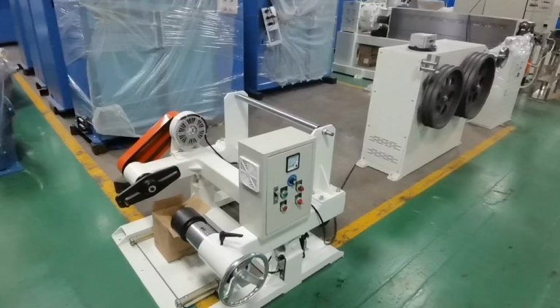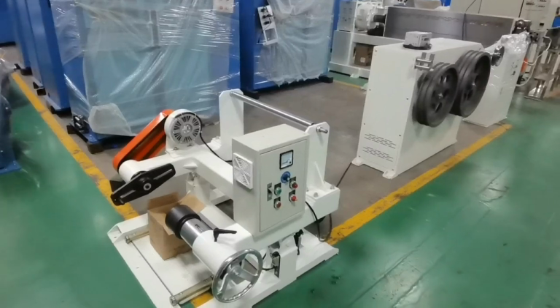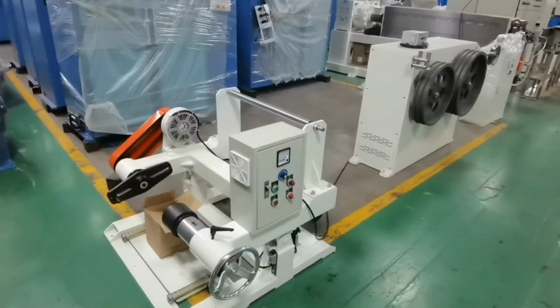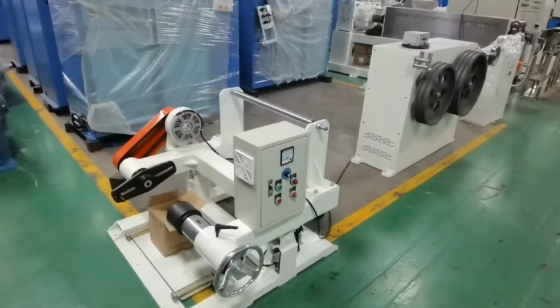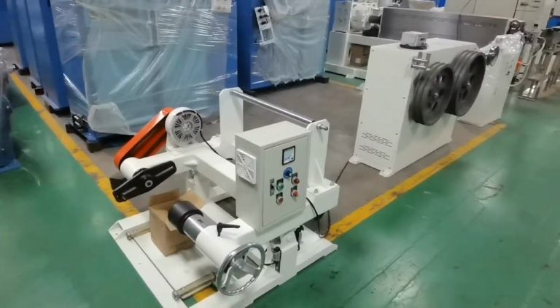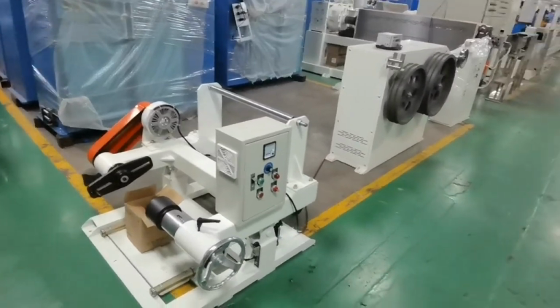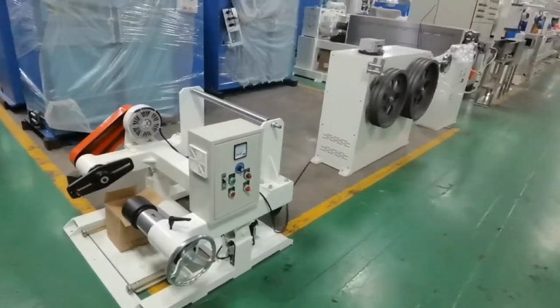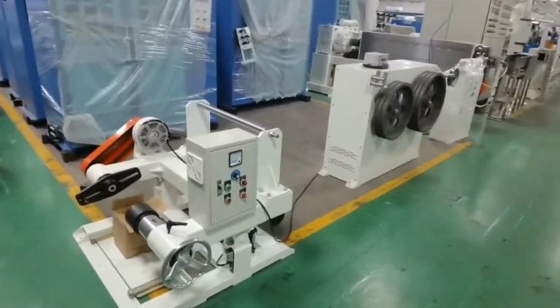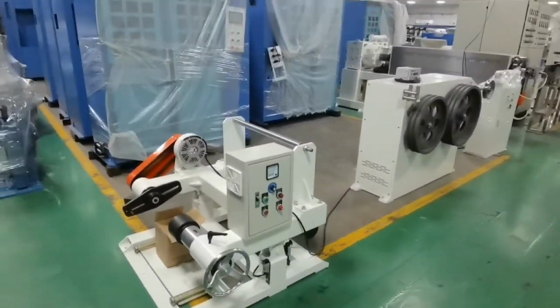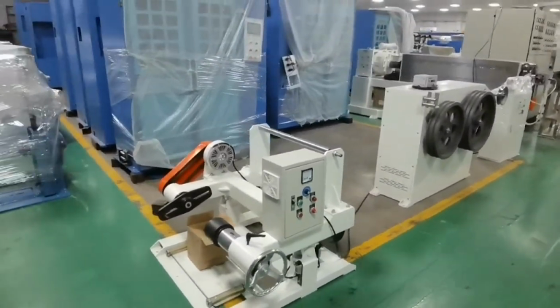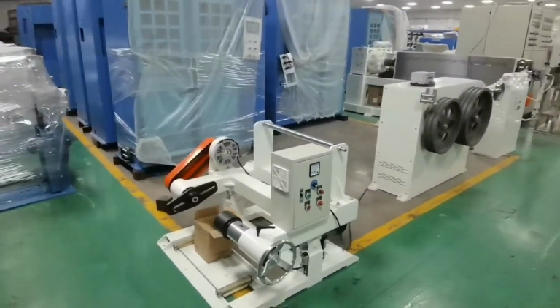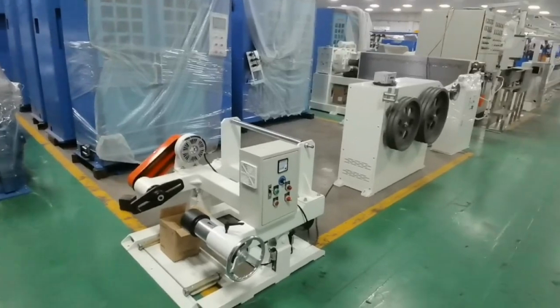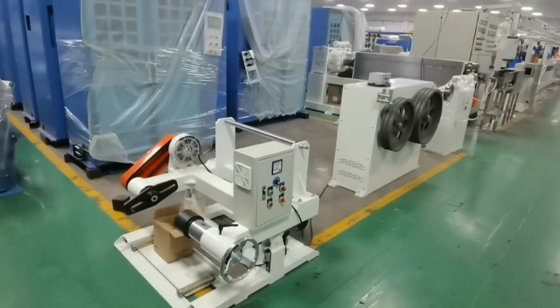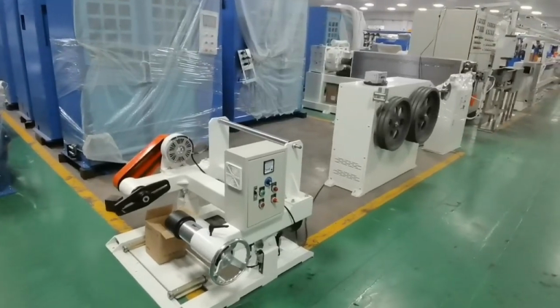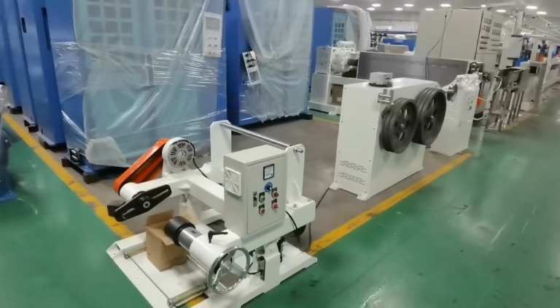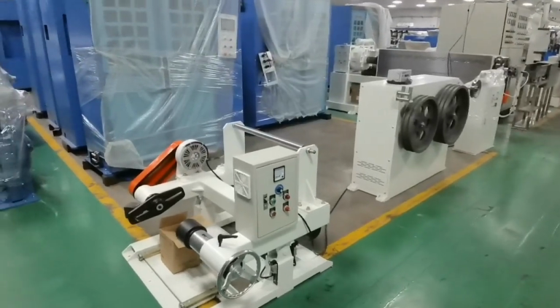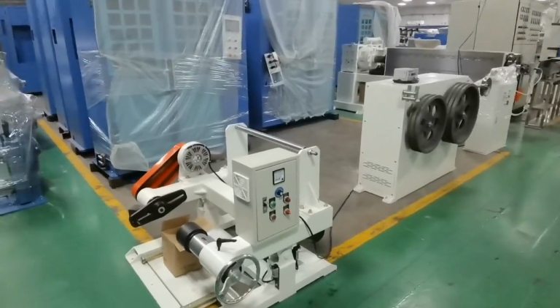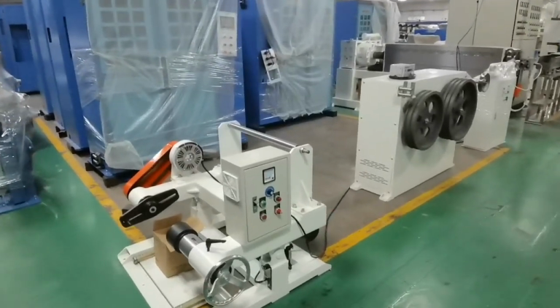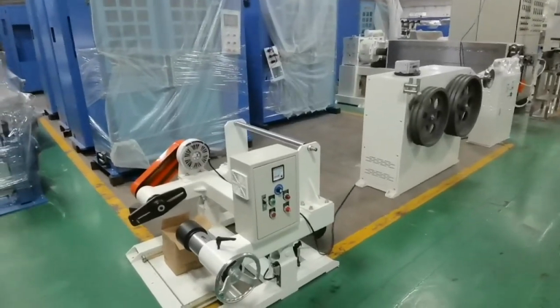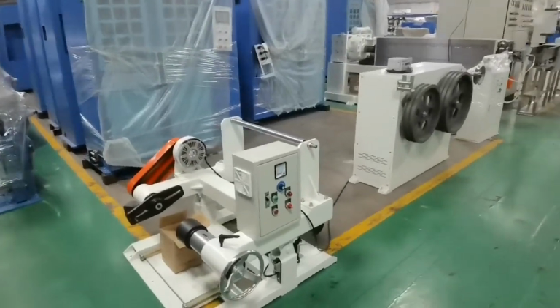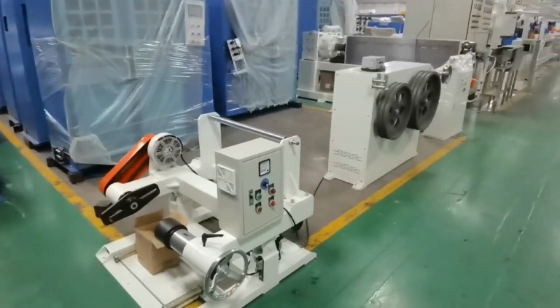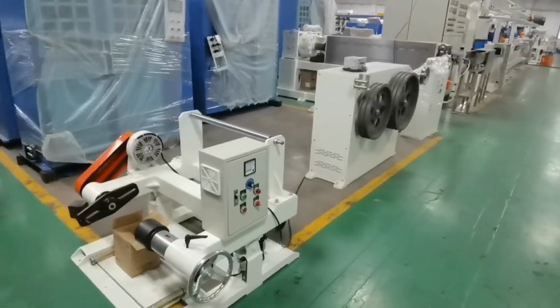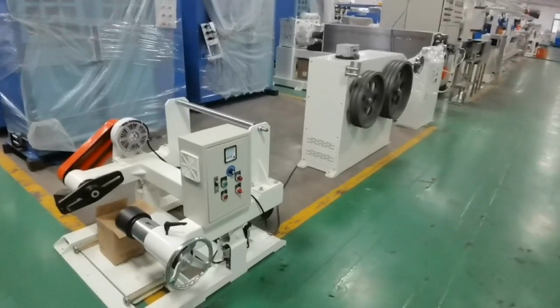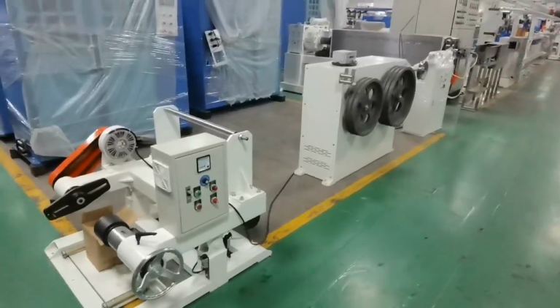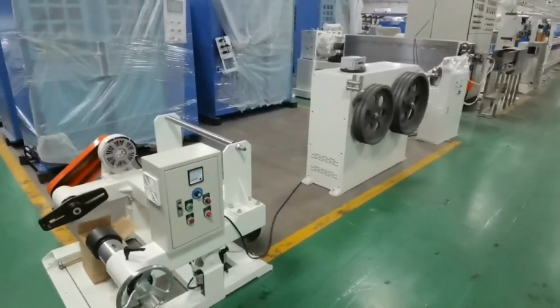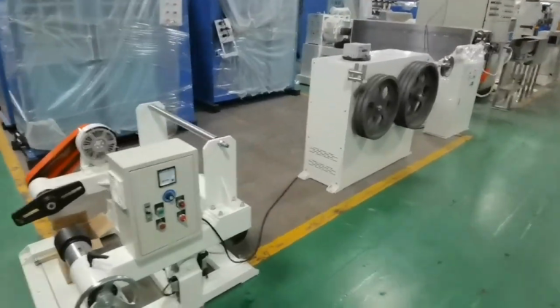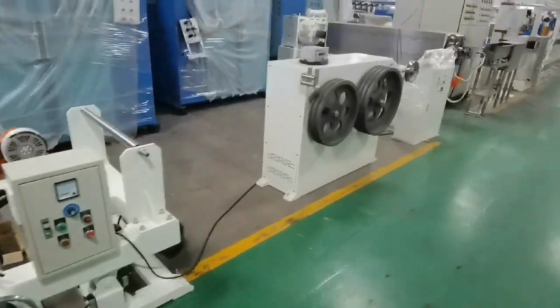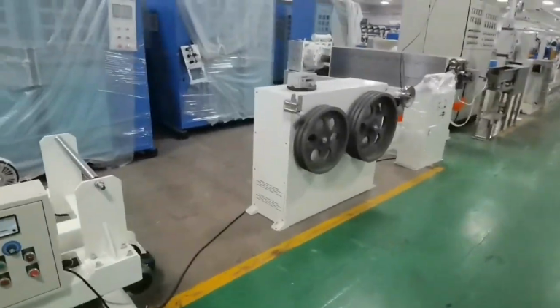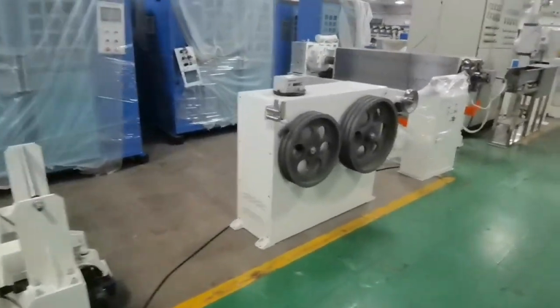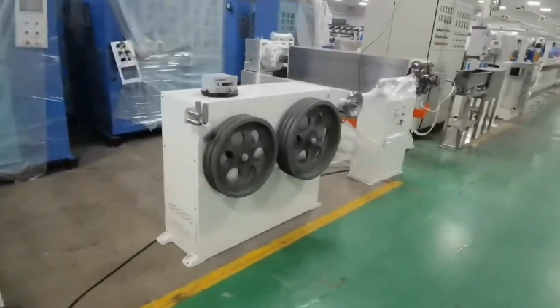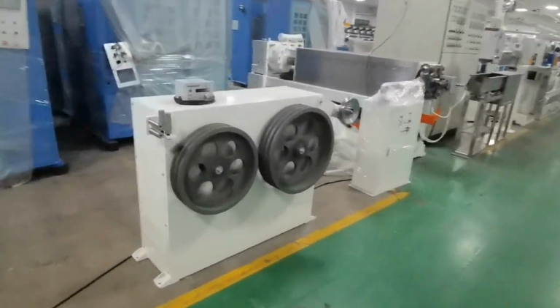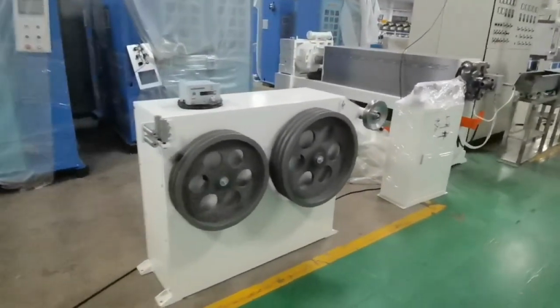Hello everyone, this is Joe from Hohan. We're now in the factory to see the machines for the execution line in Nike to Turkey. Let's go to see the complete line in difference.